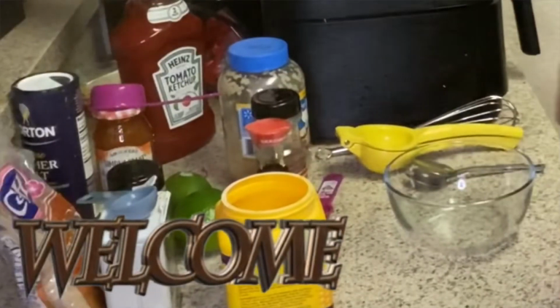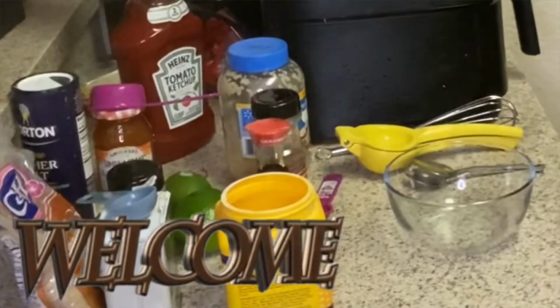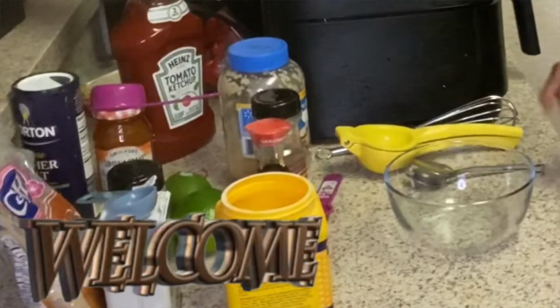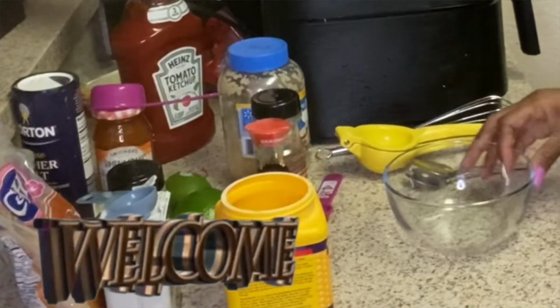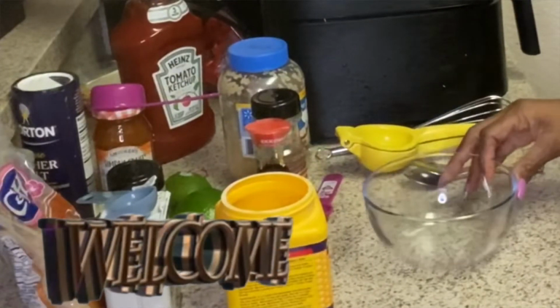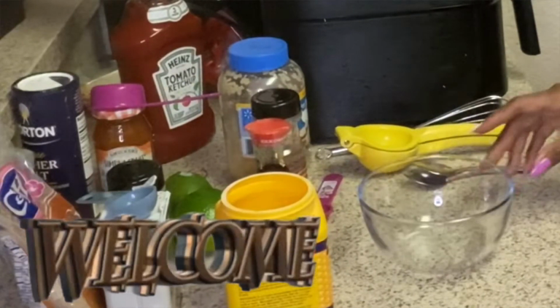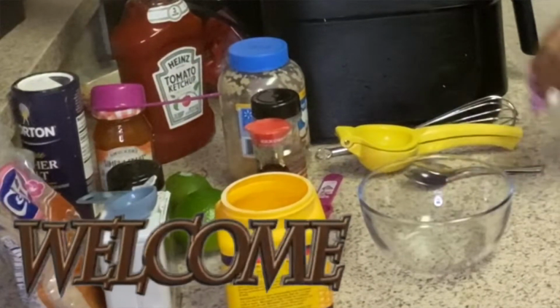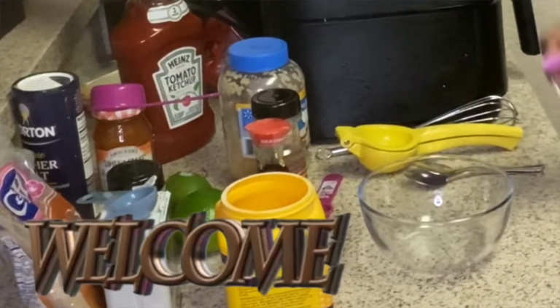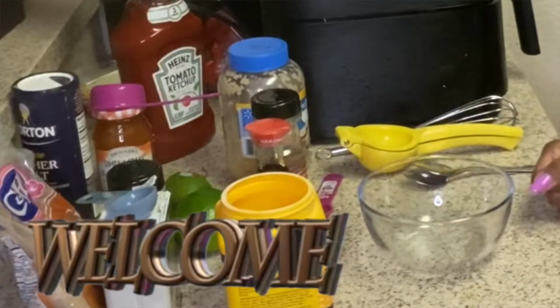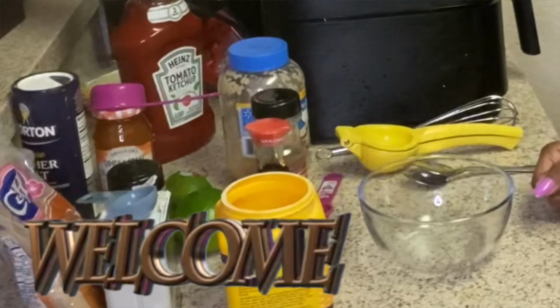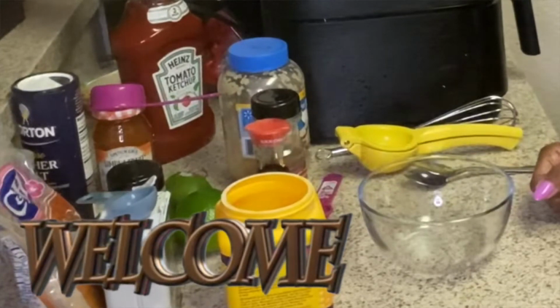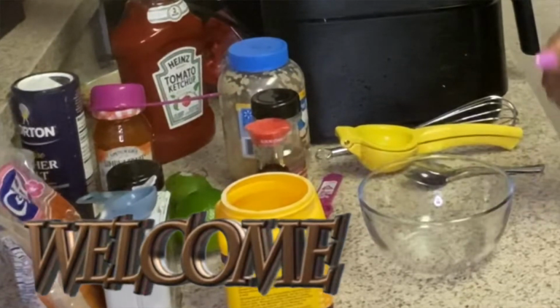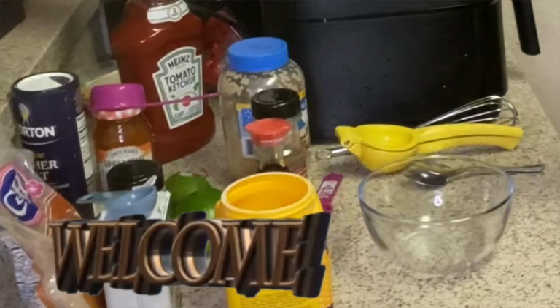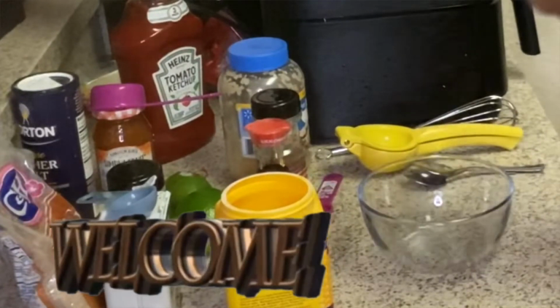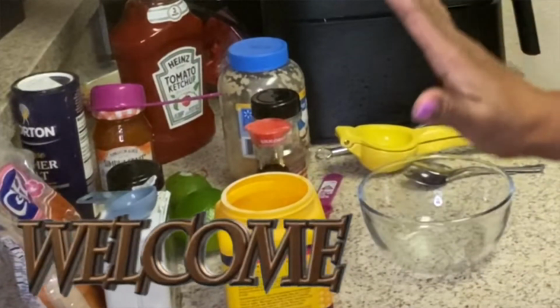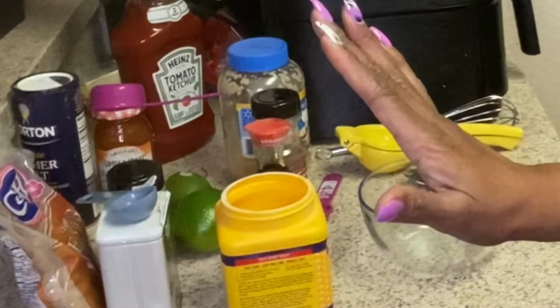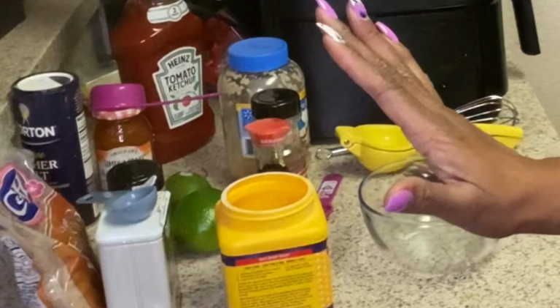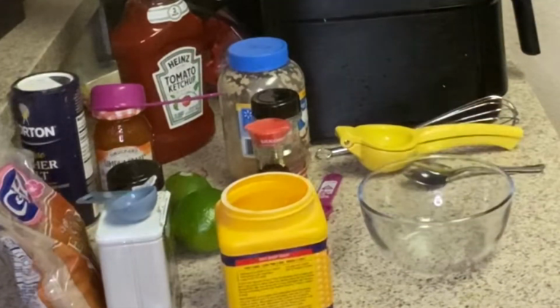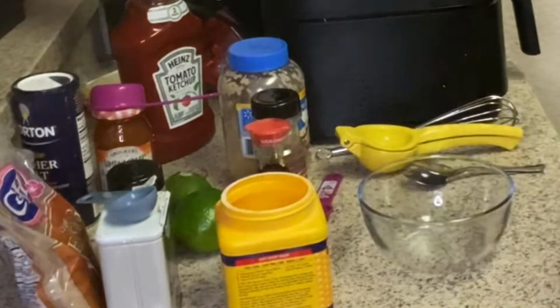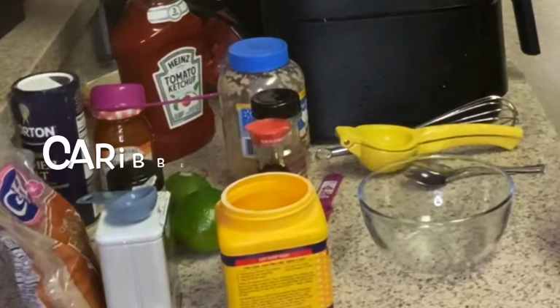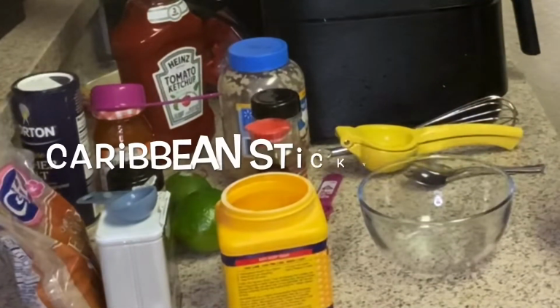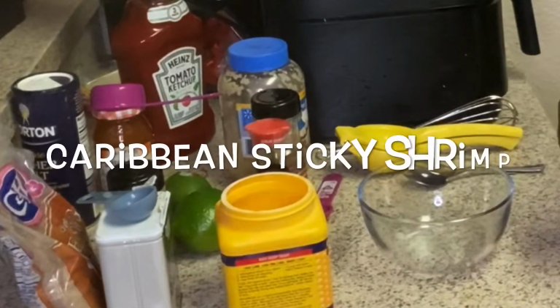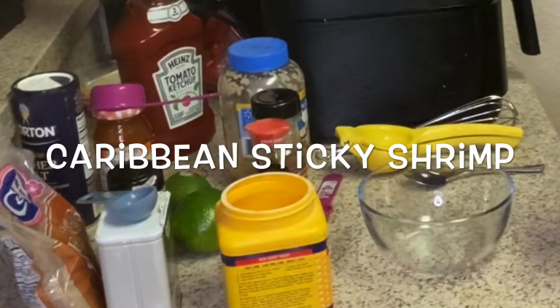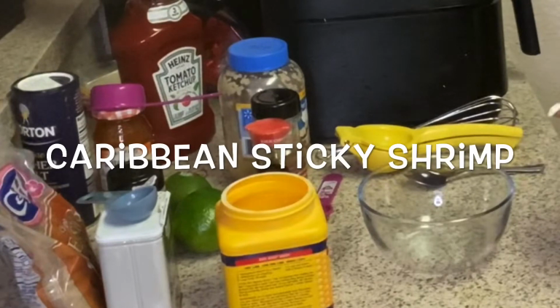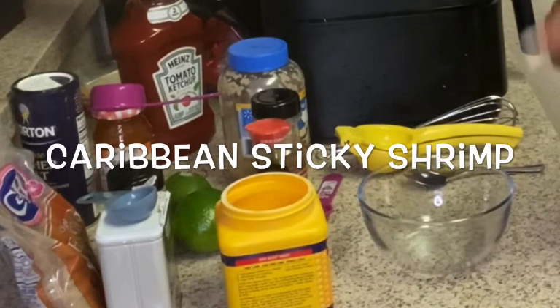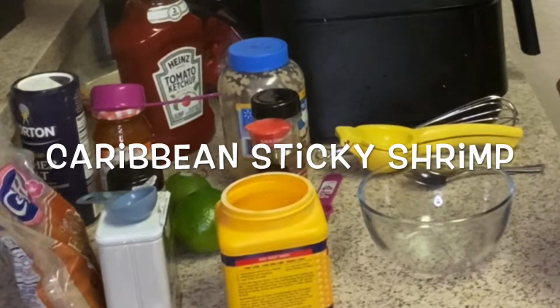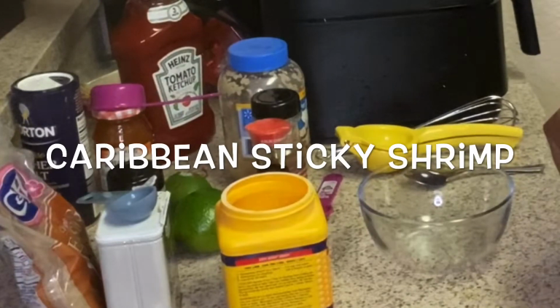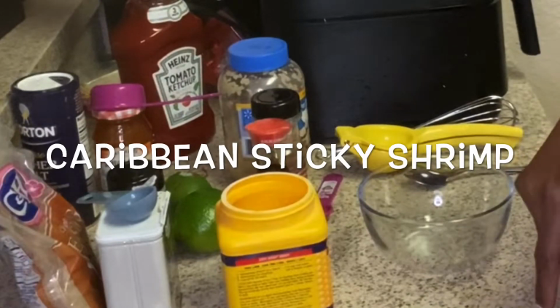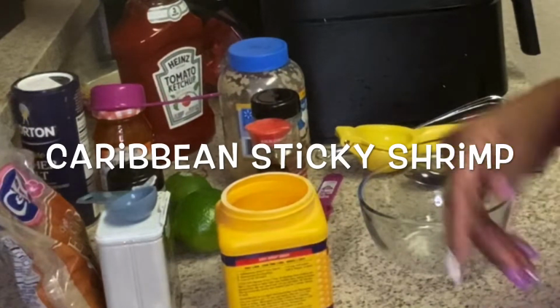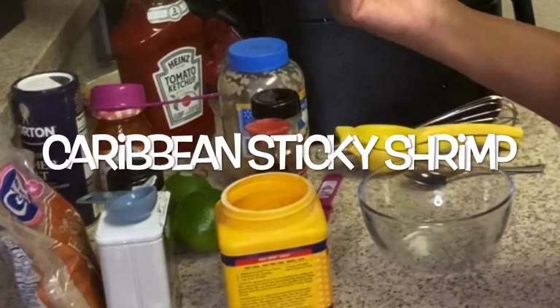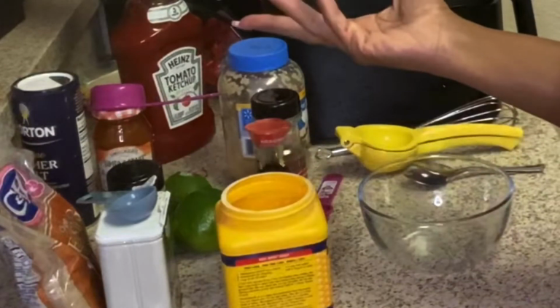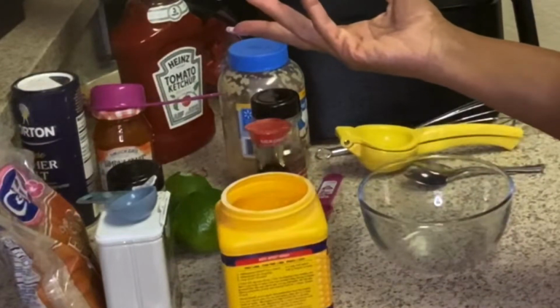Hello everyone and welcome back! I'm in my pajamas but I'm about to make some sweet sticky shrimp. Y'all wanted me to do a little more cooking, so here we go.